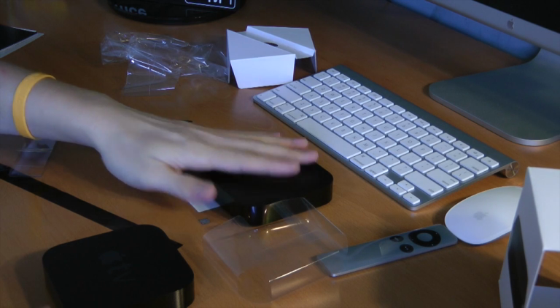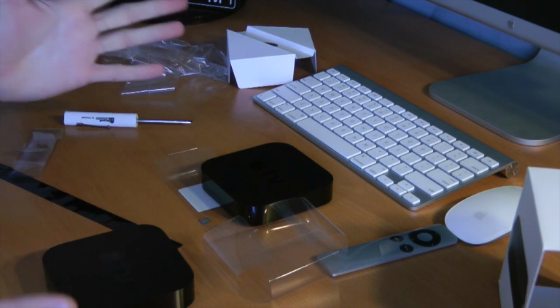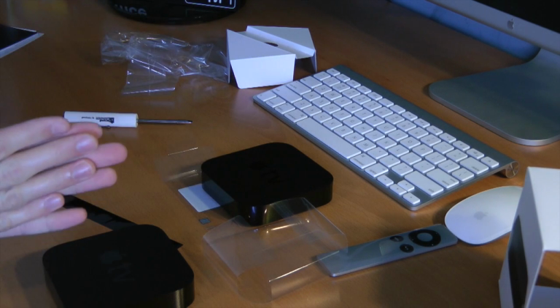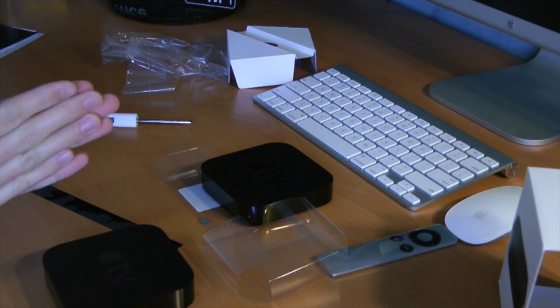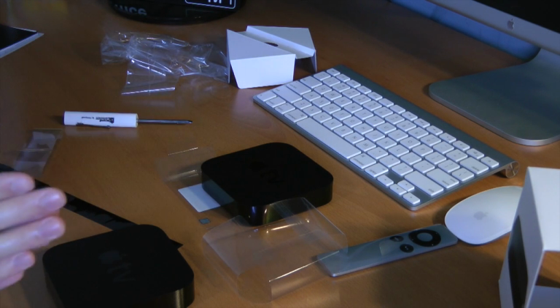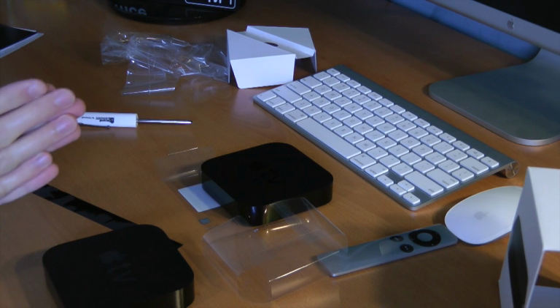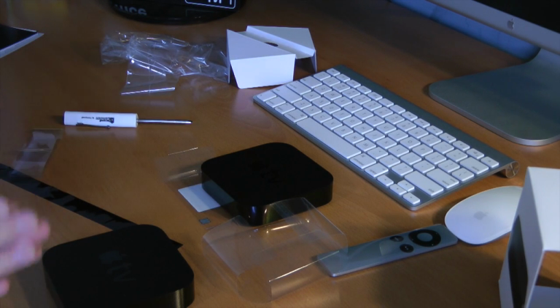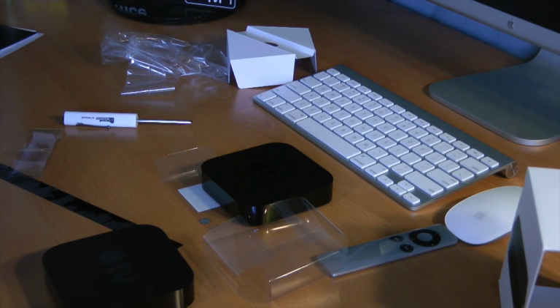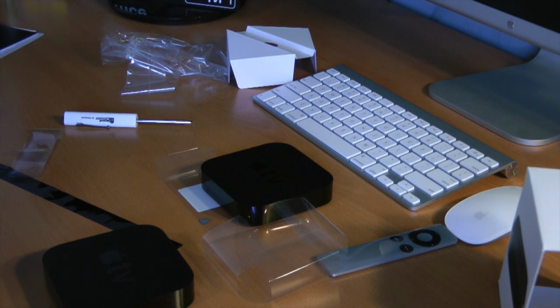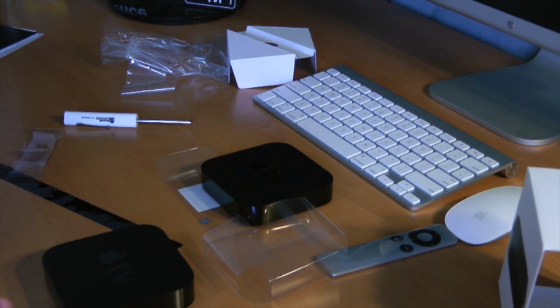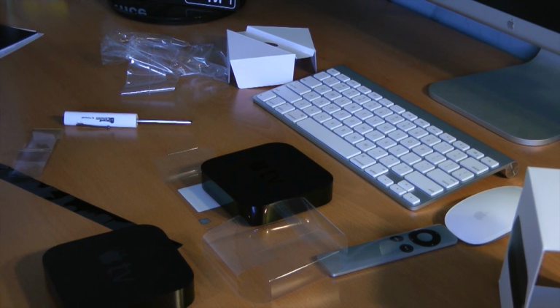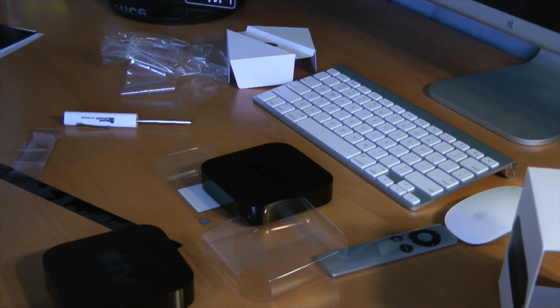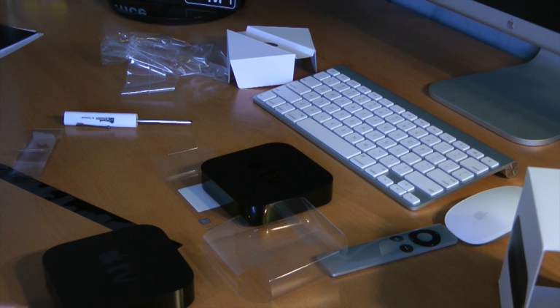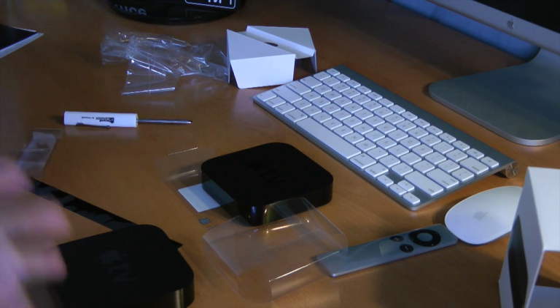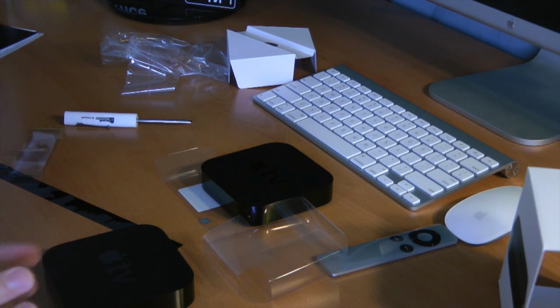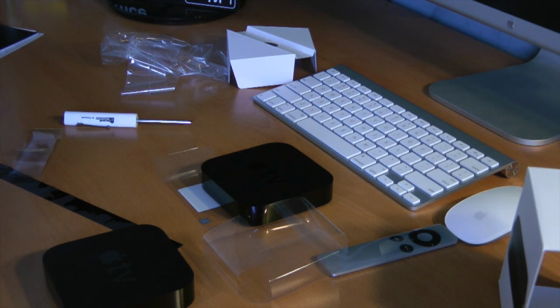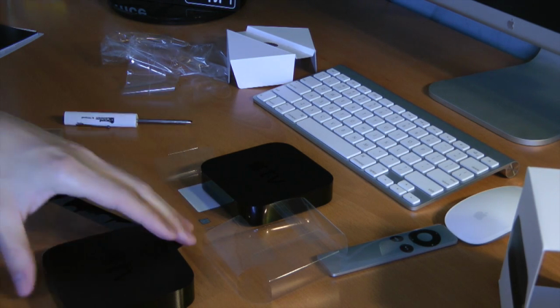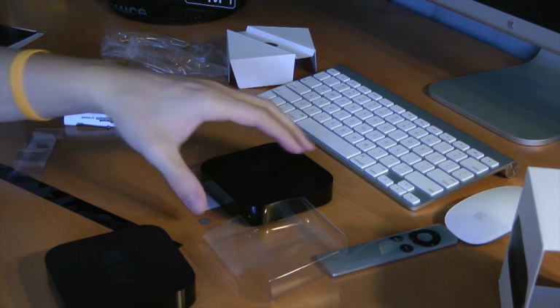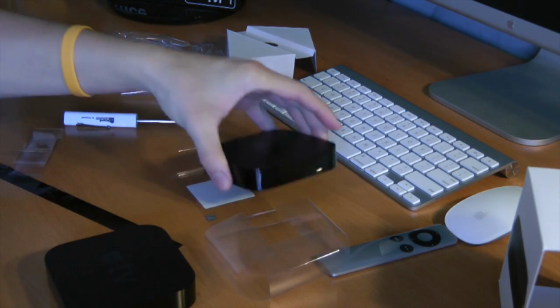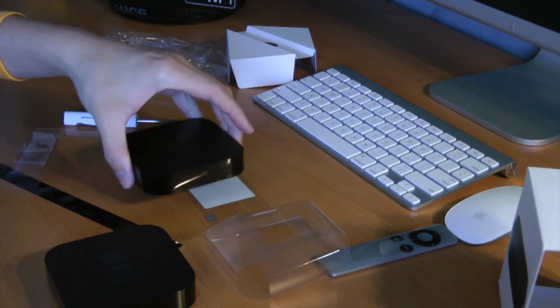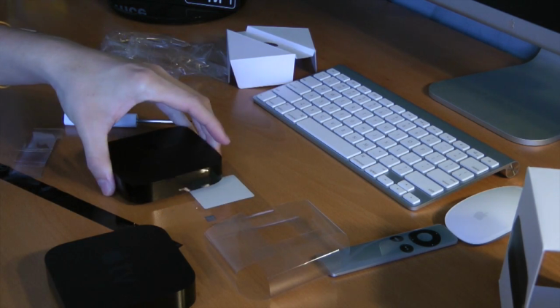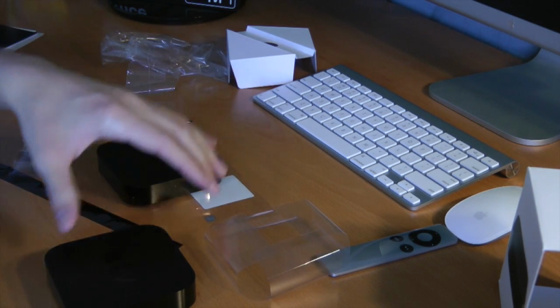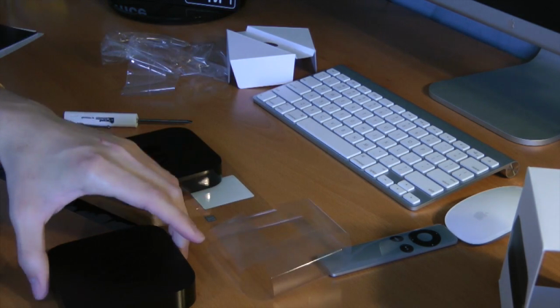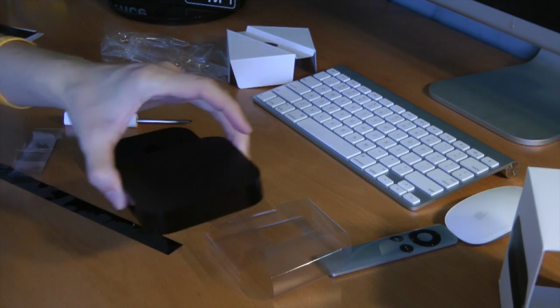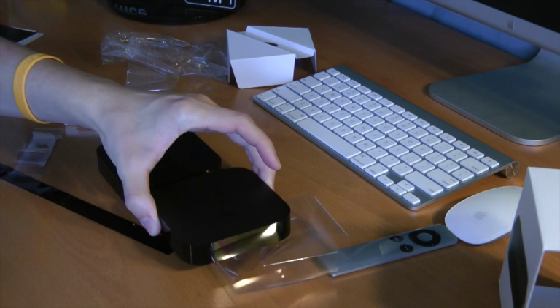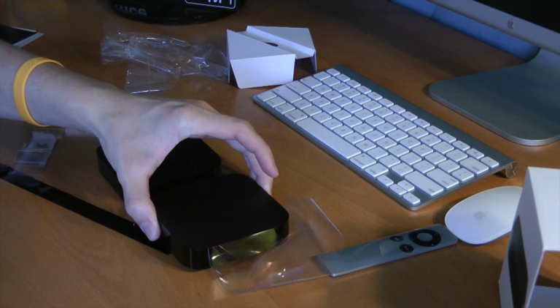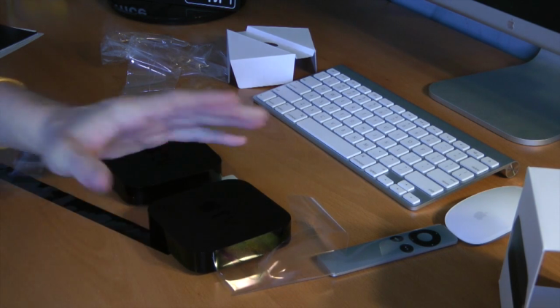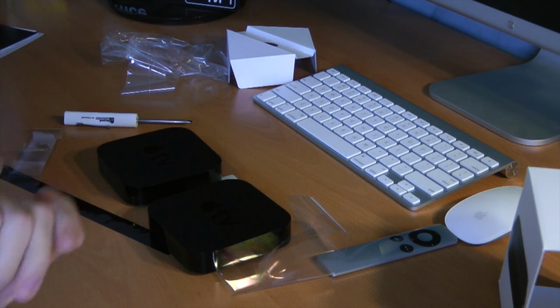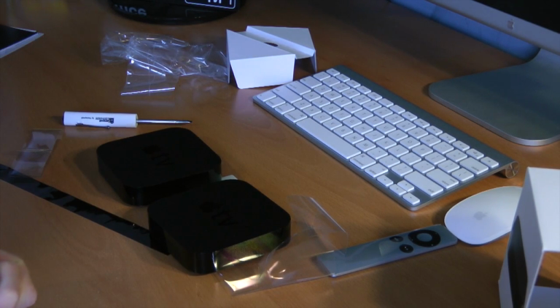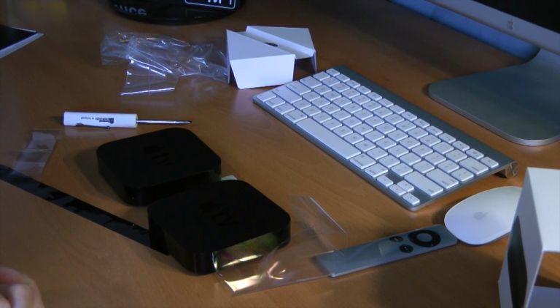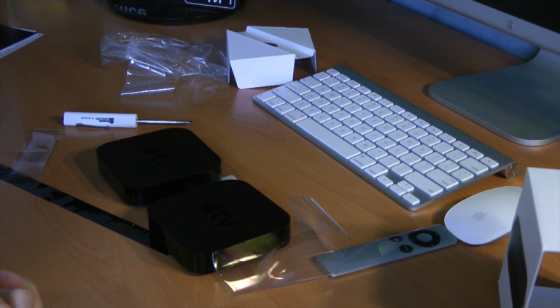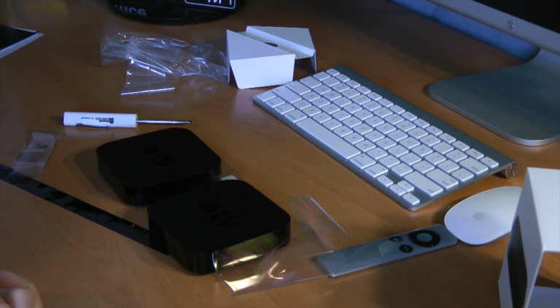Anyway guys, there you go. Thank you so much for watching. Stay tuned for my iPad third-generation unboxing, along with the BlueSmart cover, as well as my 700th video, which should be out within a week of this recording. So thank you guys for watching, and I'll see you next time.